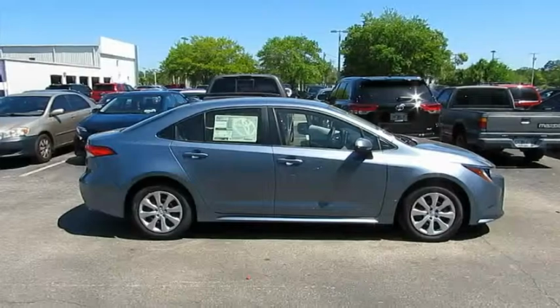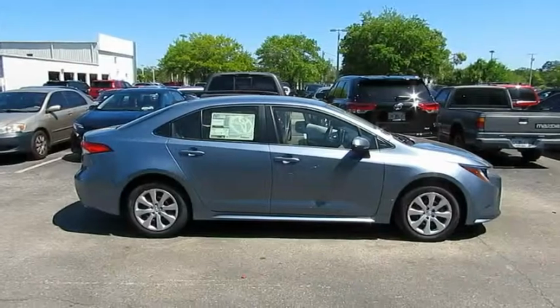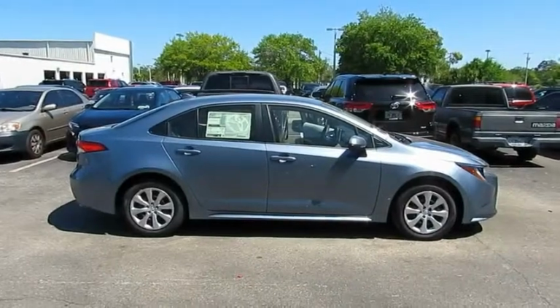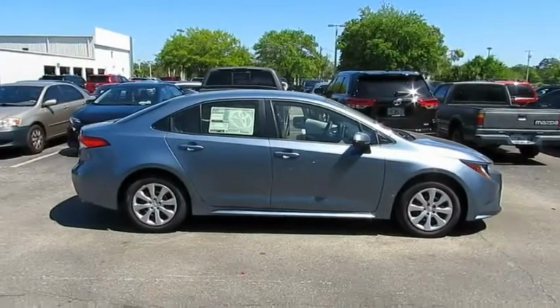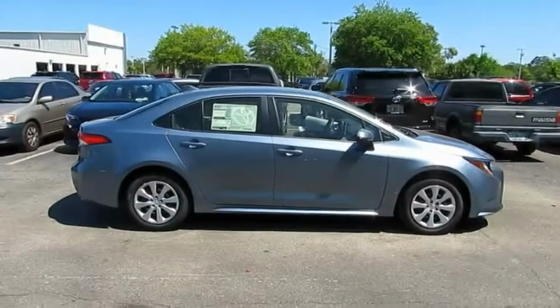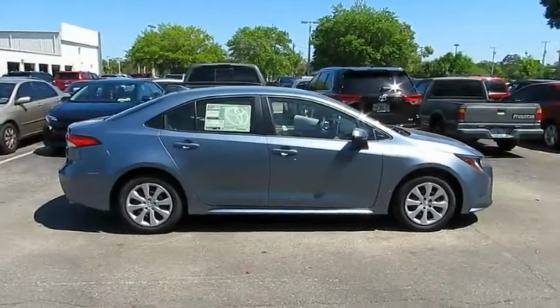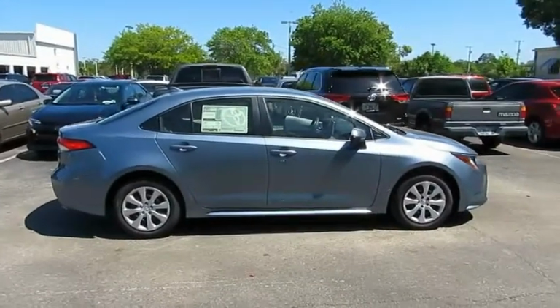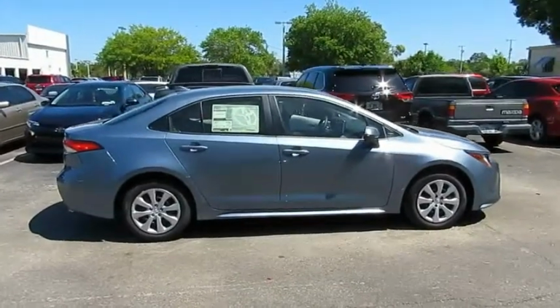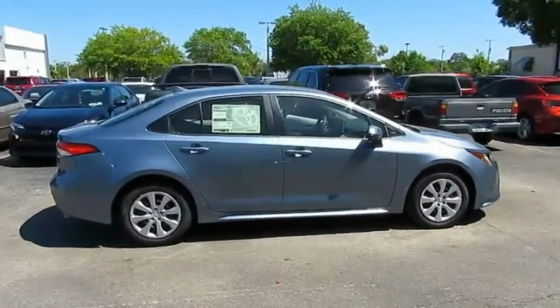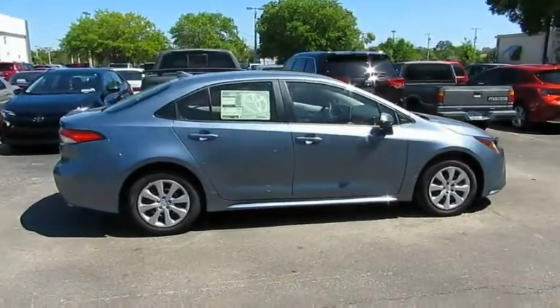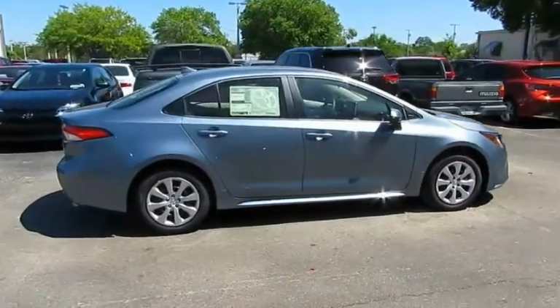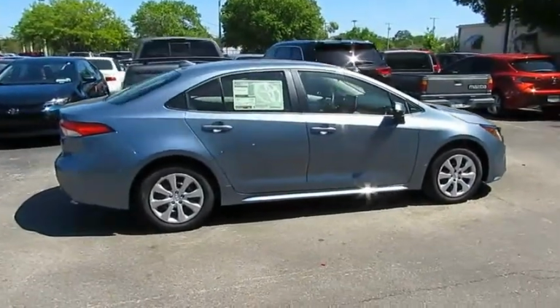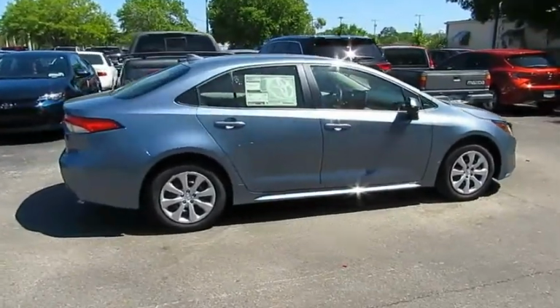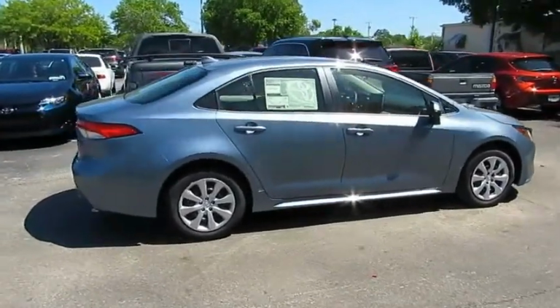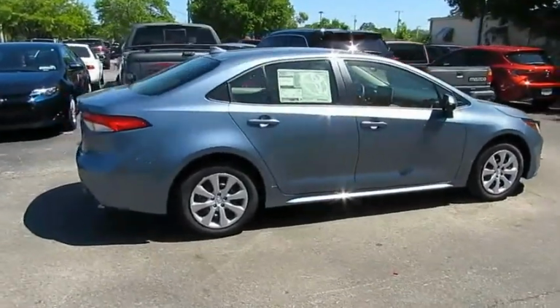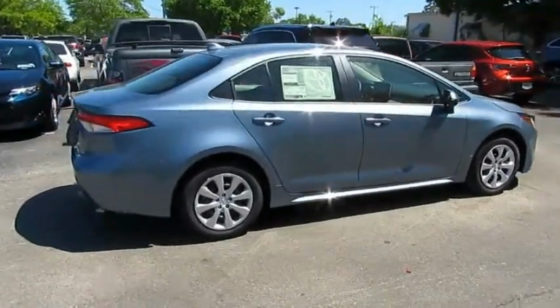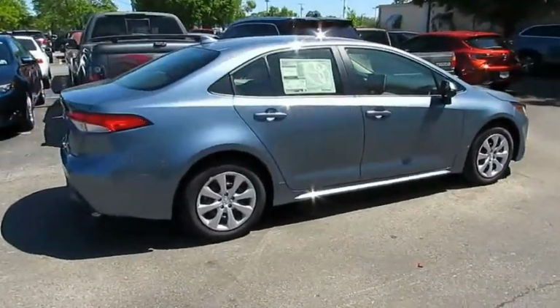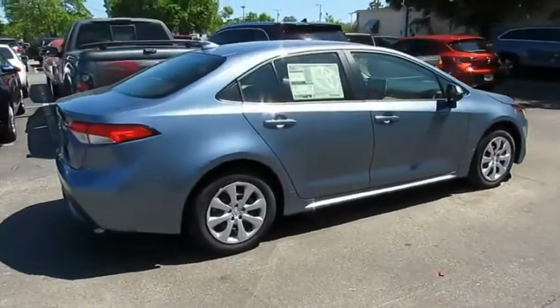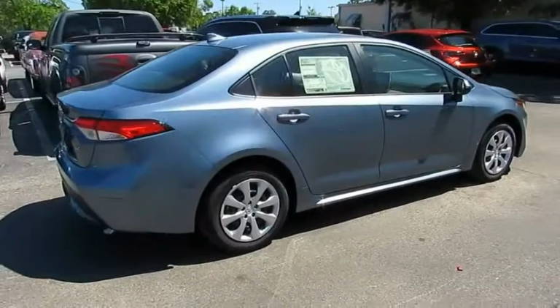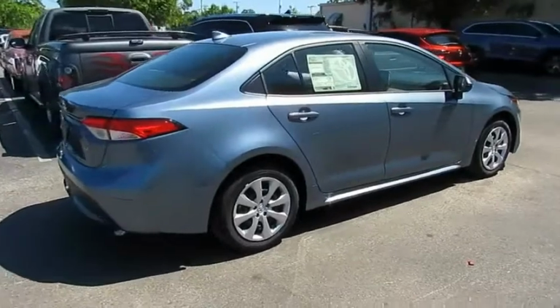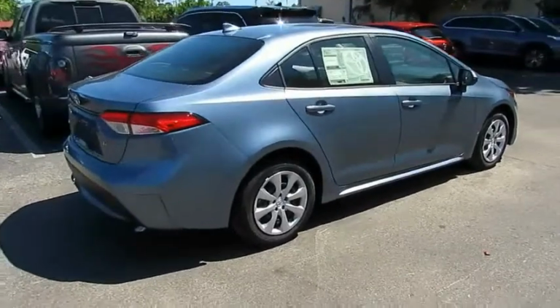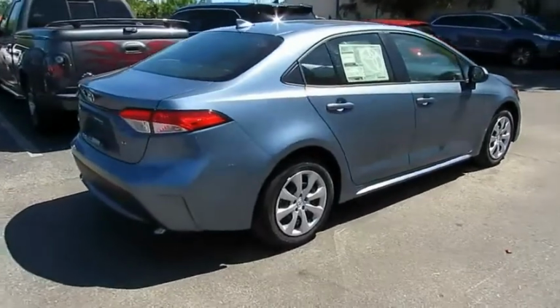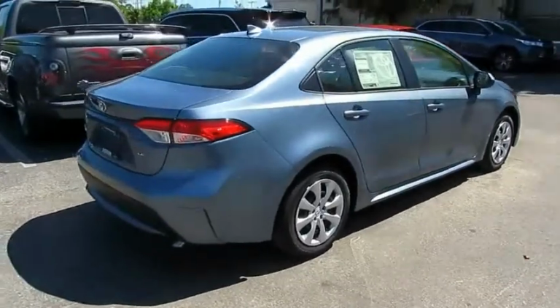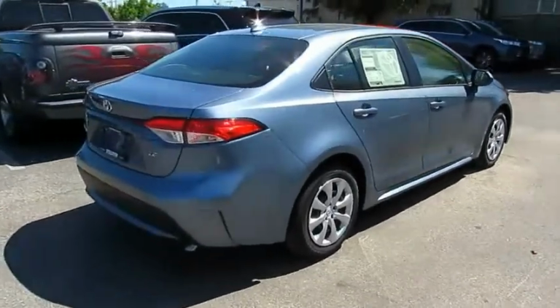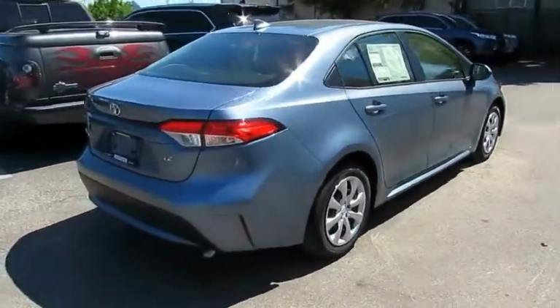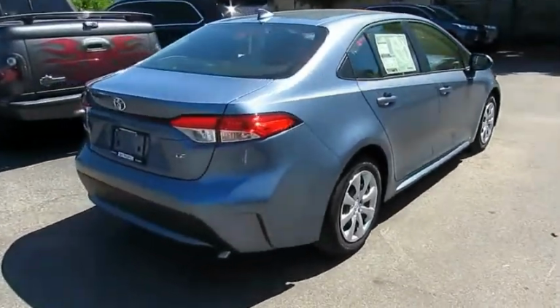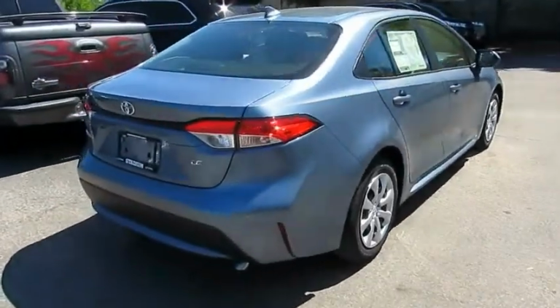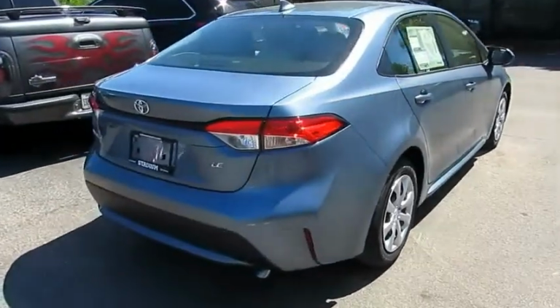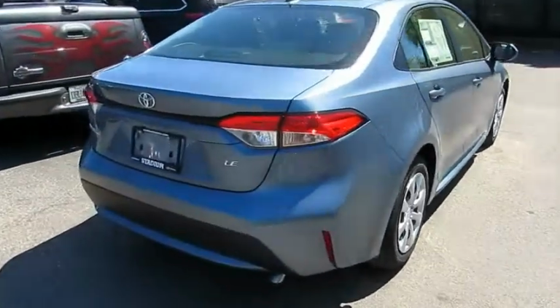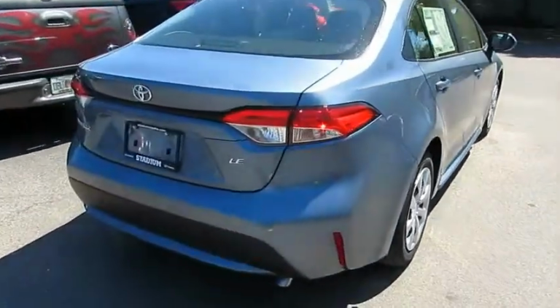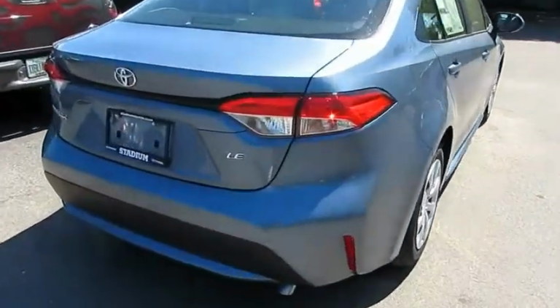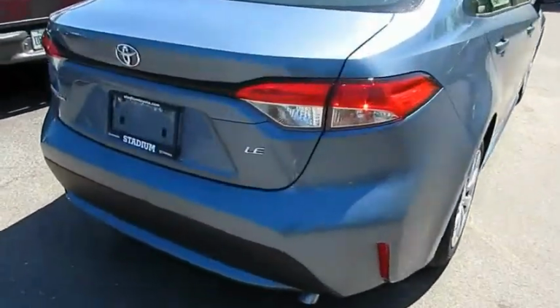Stop by and take a look at the 2020 Corolla. The Corolla is still a great option for those who want dependability, comfort, and value.